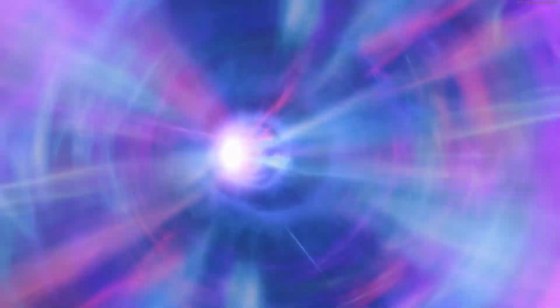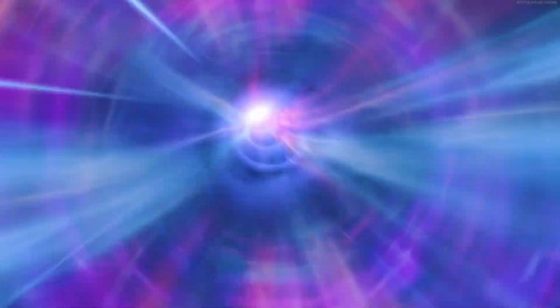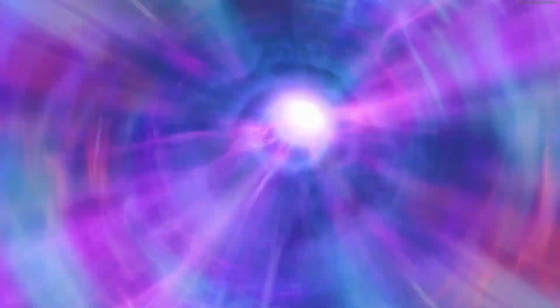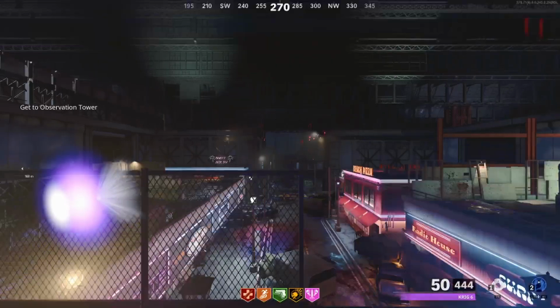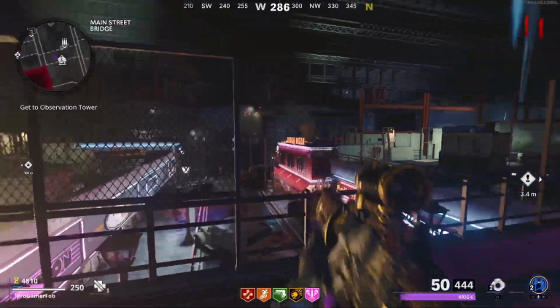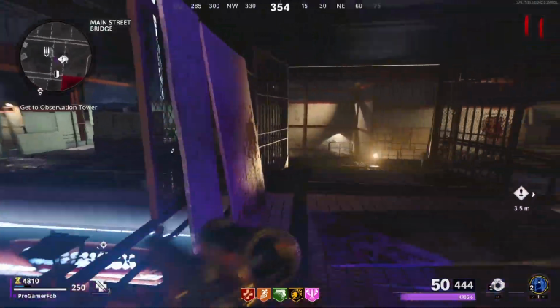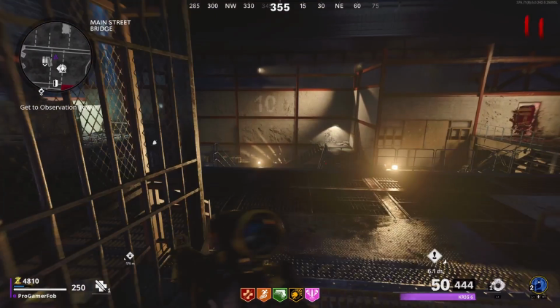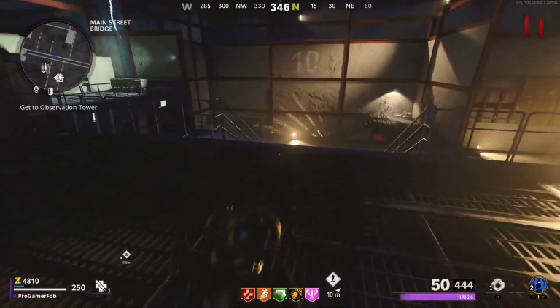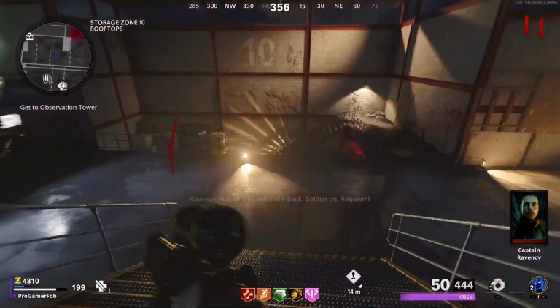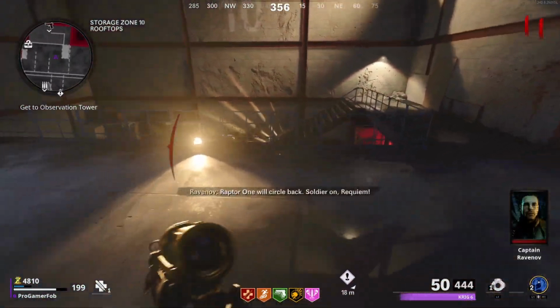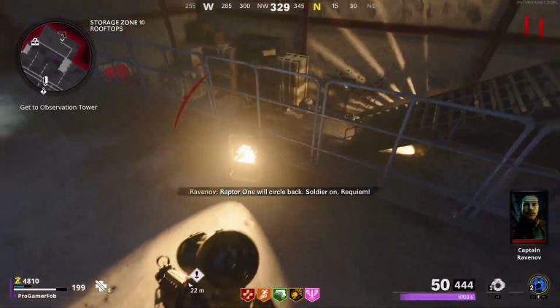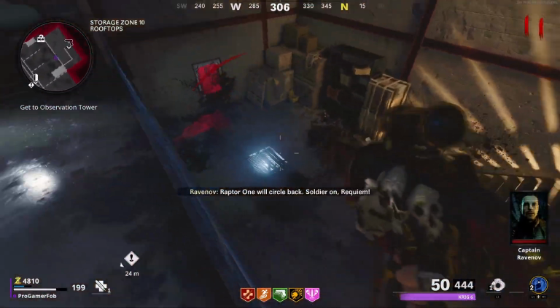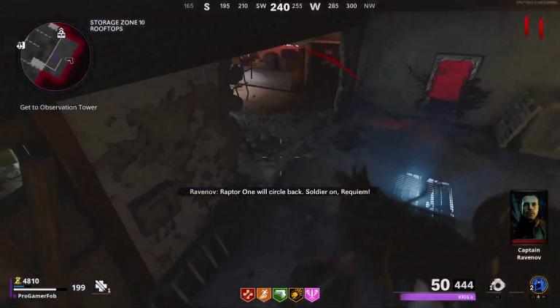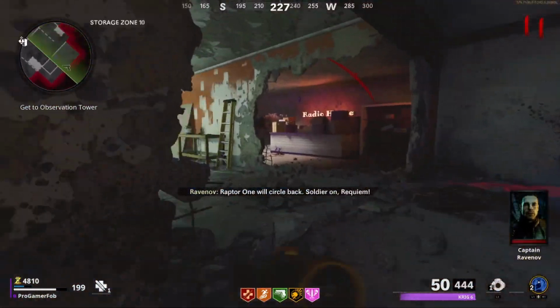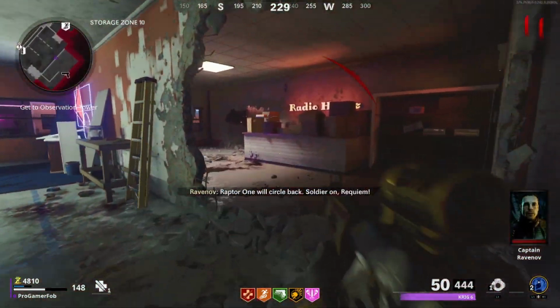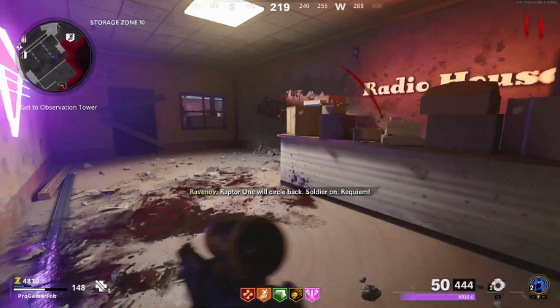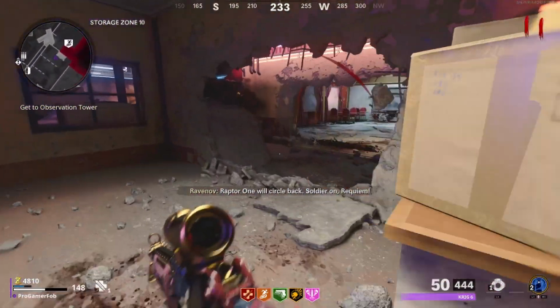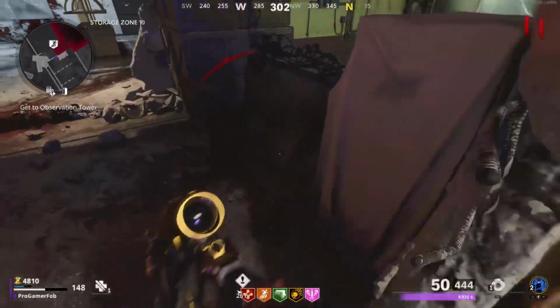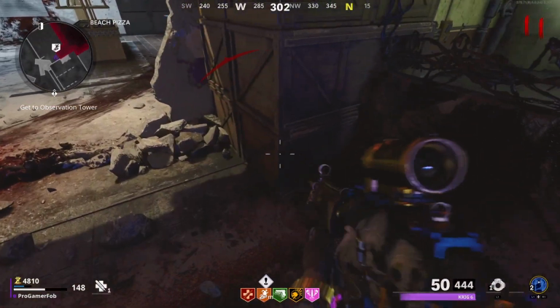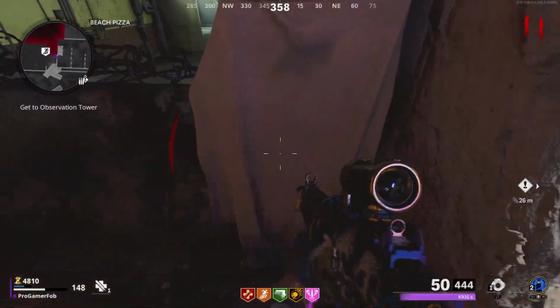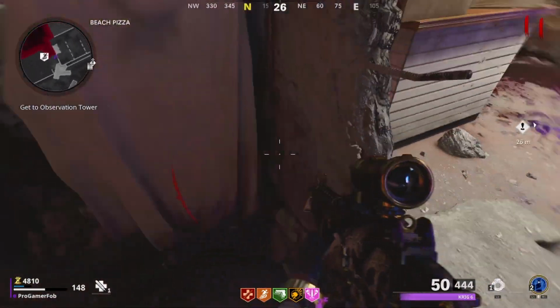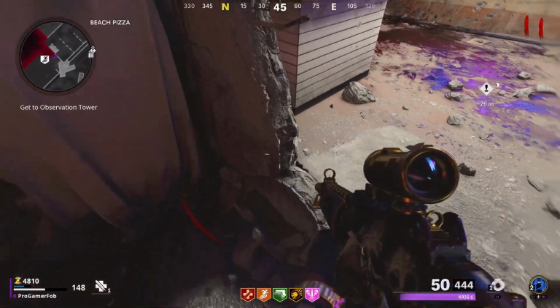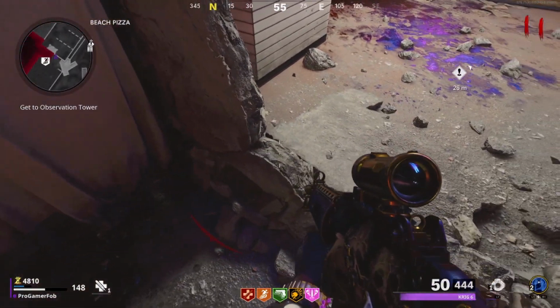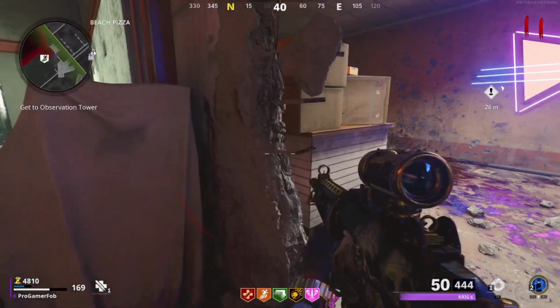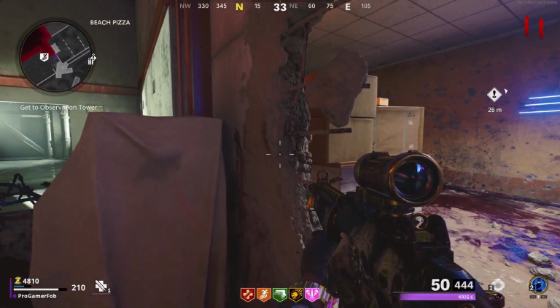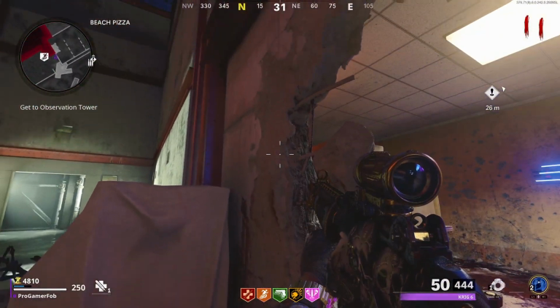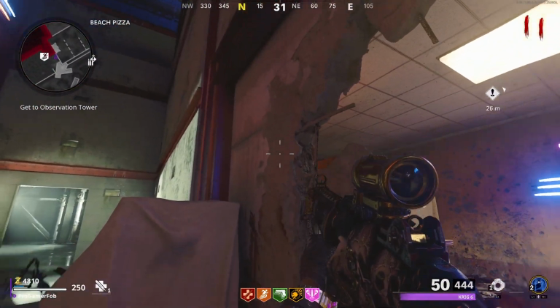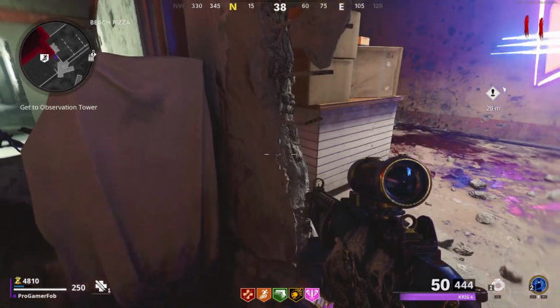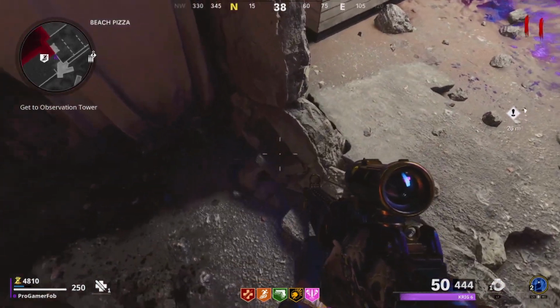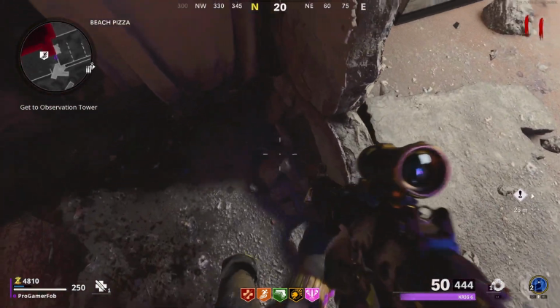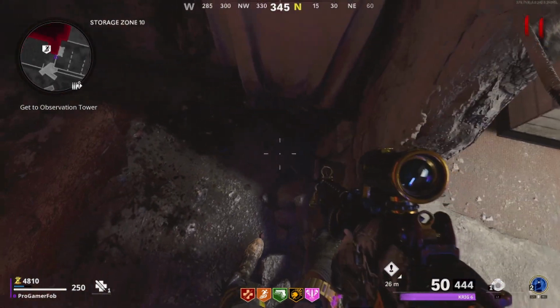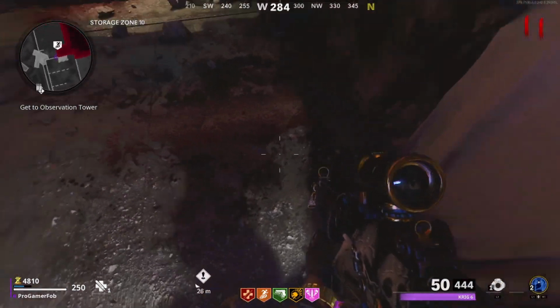You want to be quick here, because when you get back through the portal you will be taking death barrier damage again. Just follow the exact route I'm going, and whenever you pass this concrete wall you will stop taking damage.